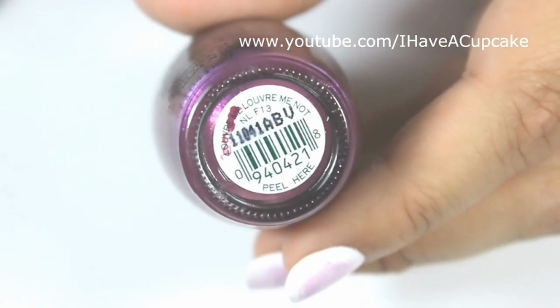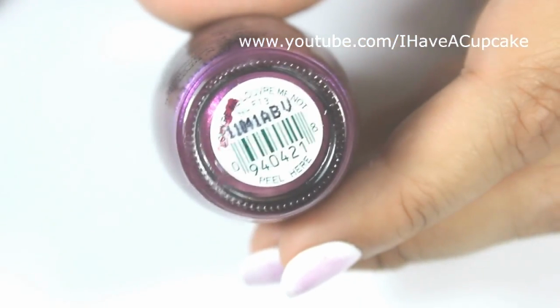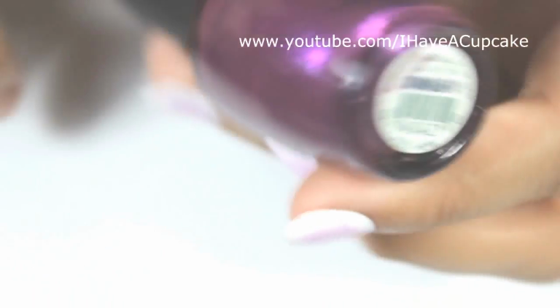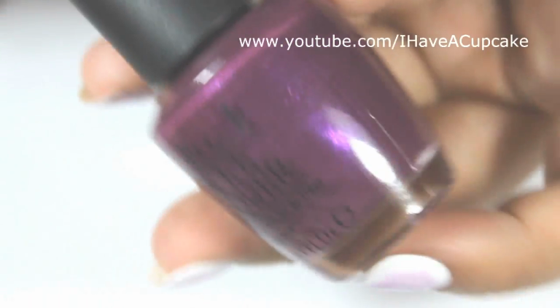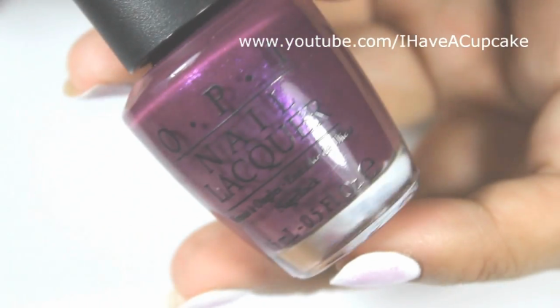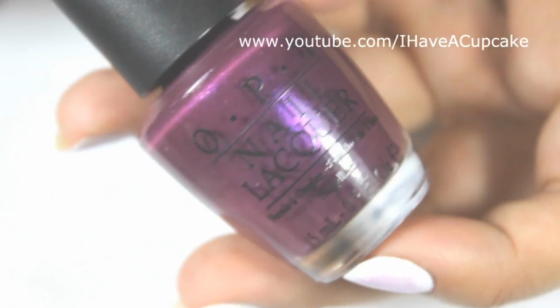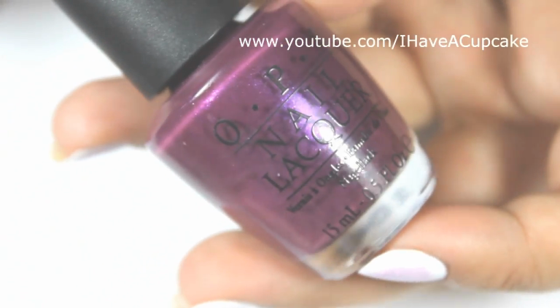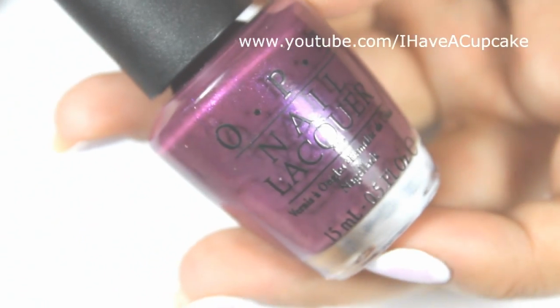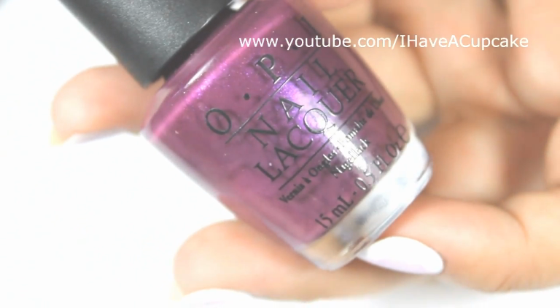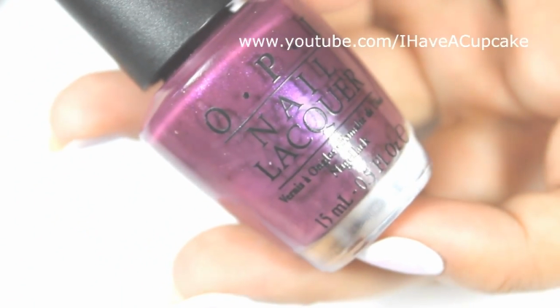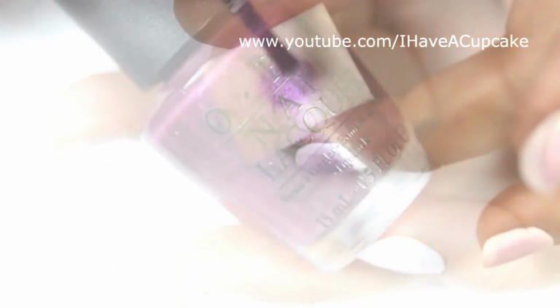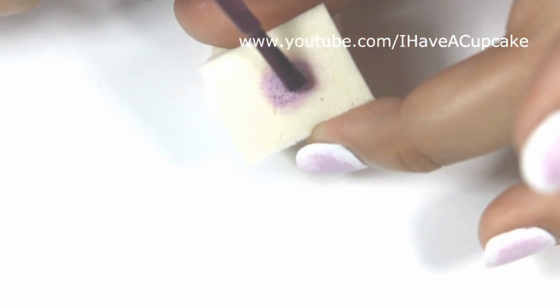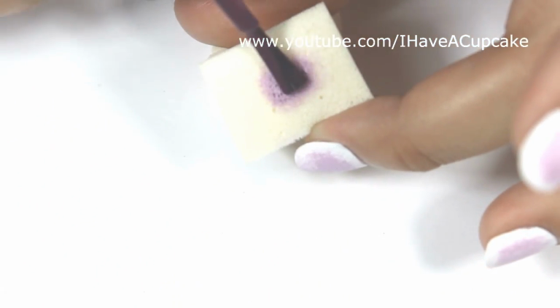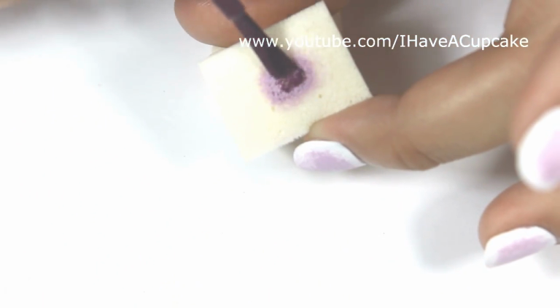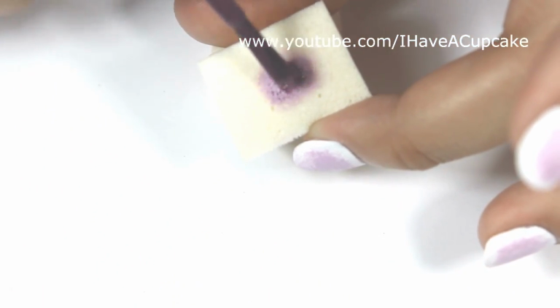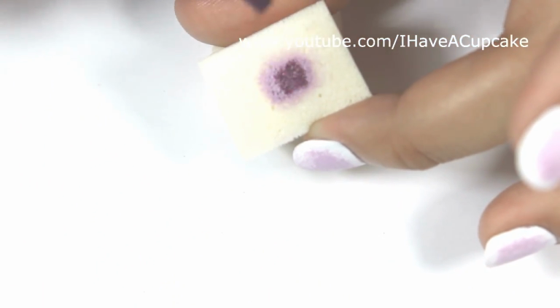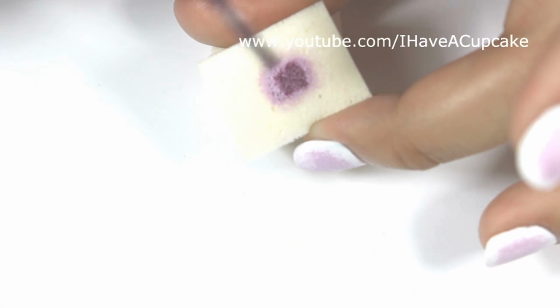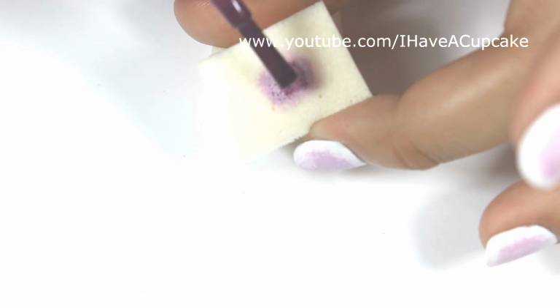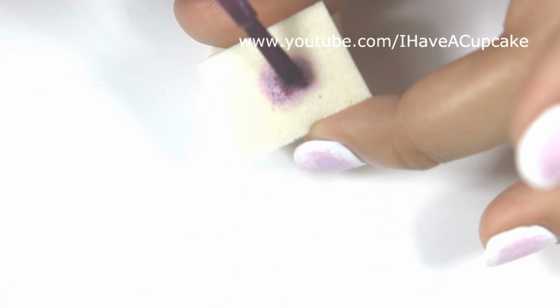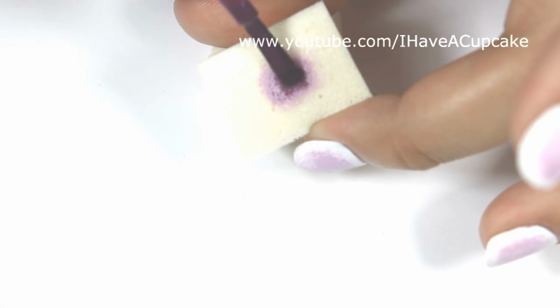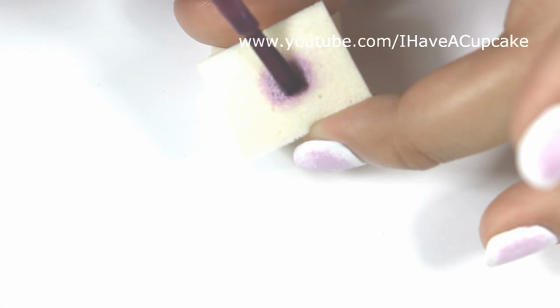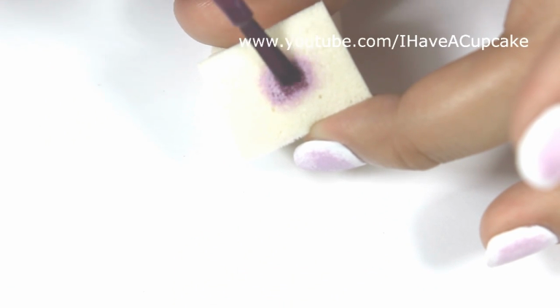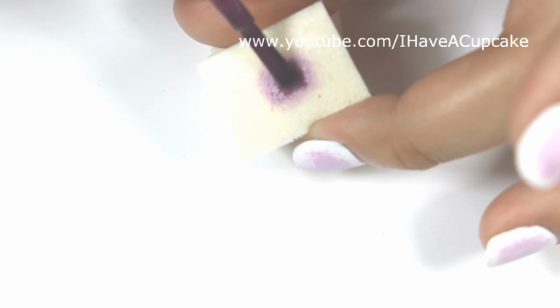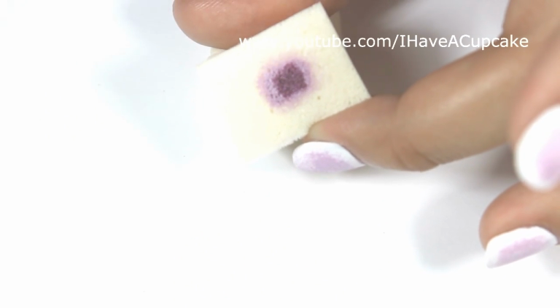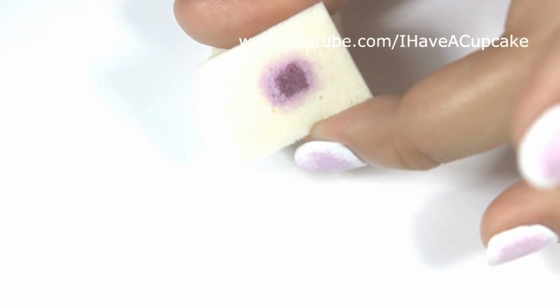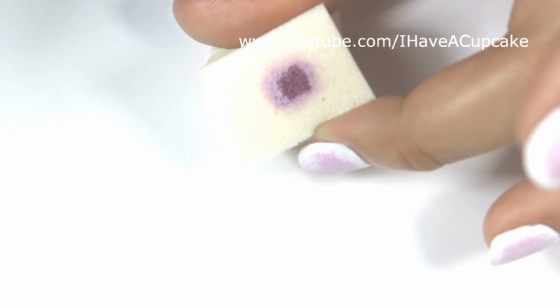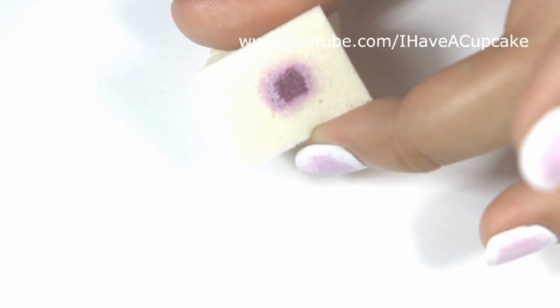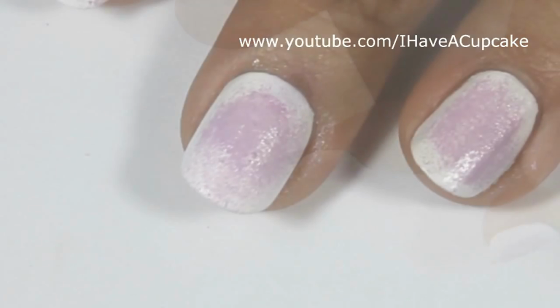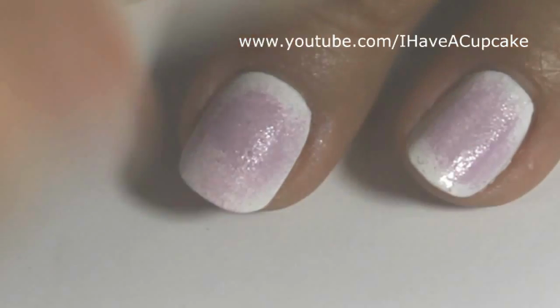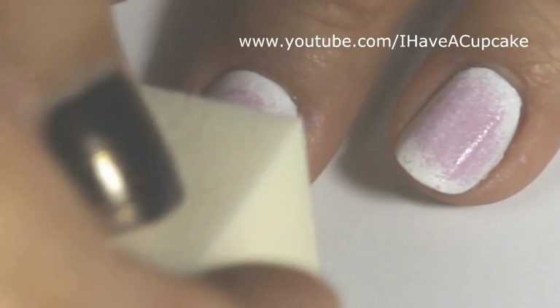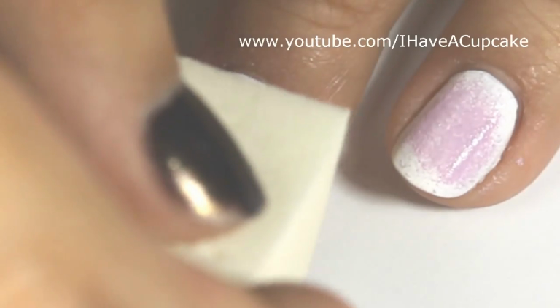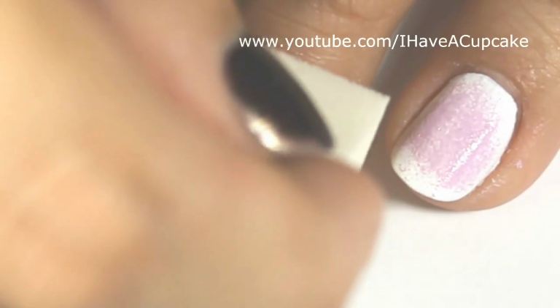Now with Lover Me Lover Me Not by OPI, I'm using this darker purple, and I'm going to do a smaller dab on that sponge. I want to put this in the very center of my nail.